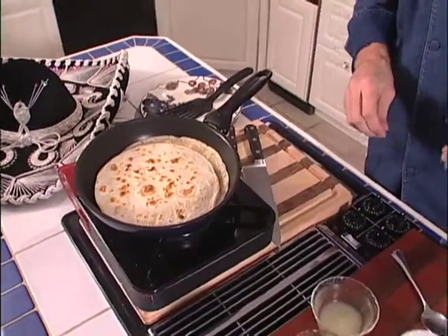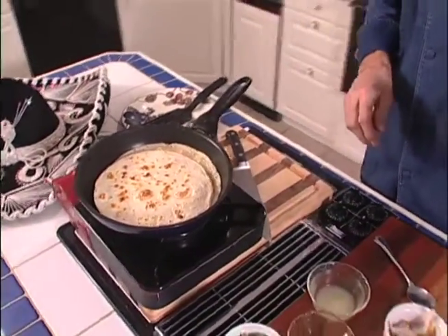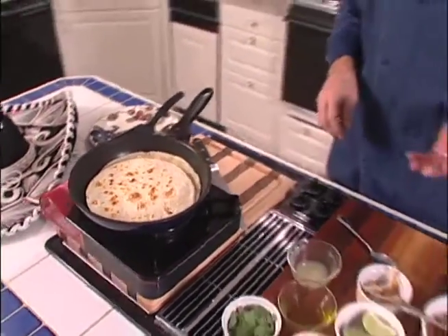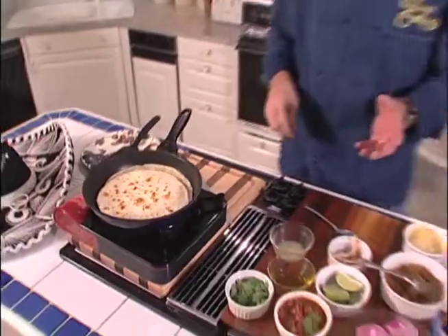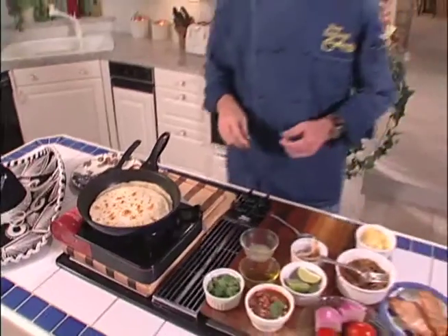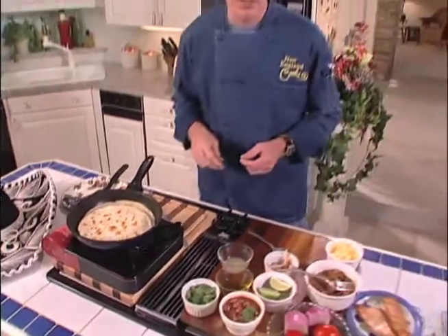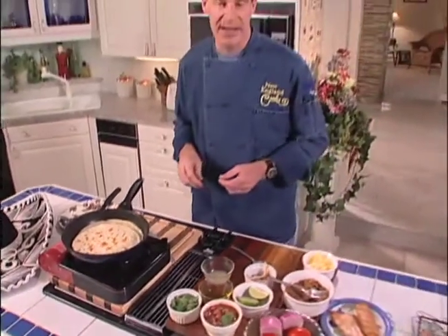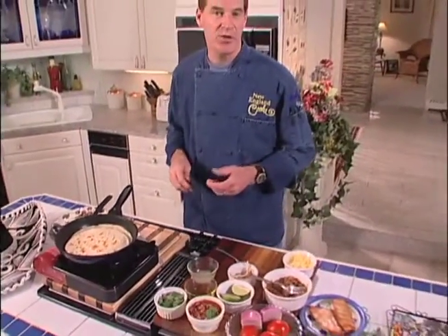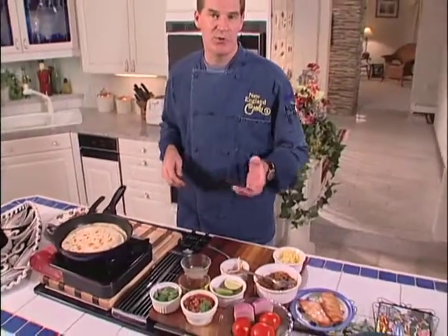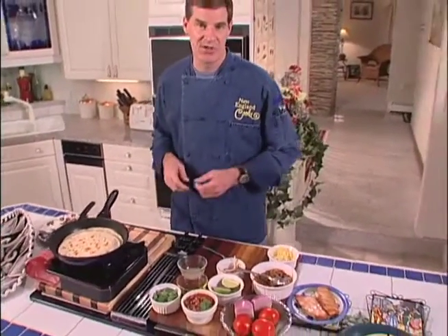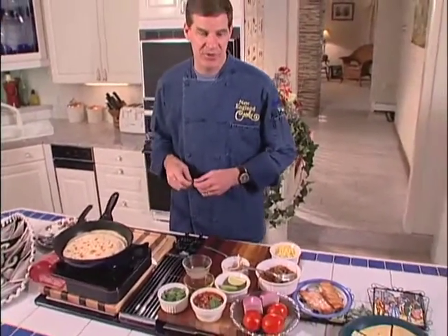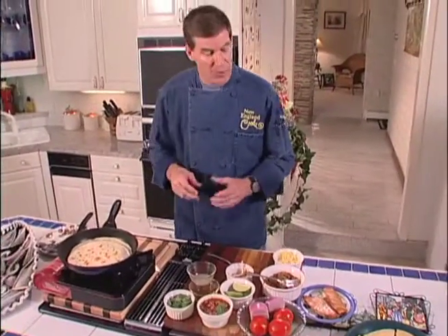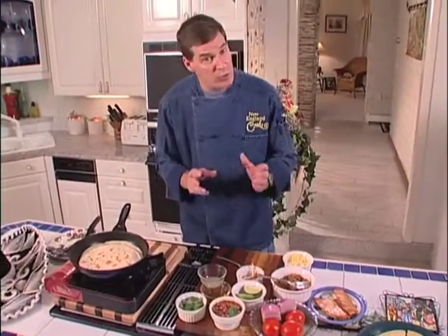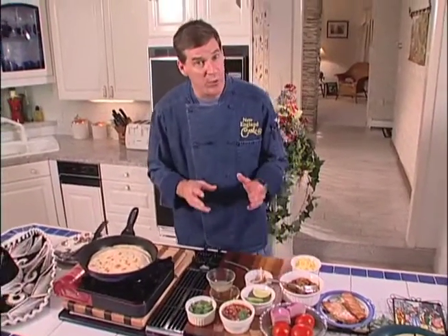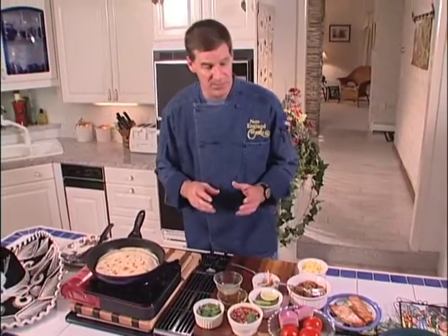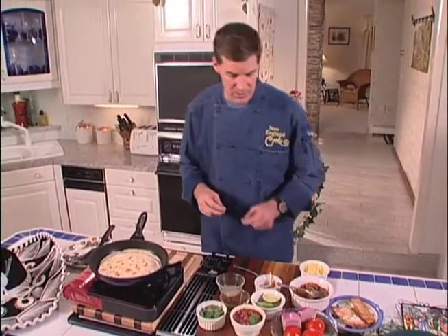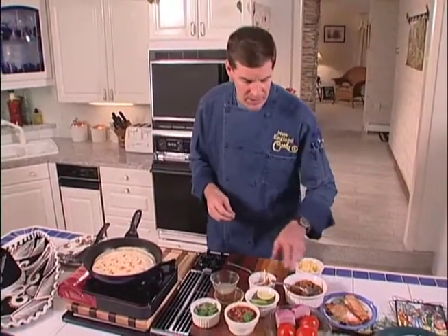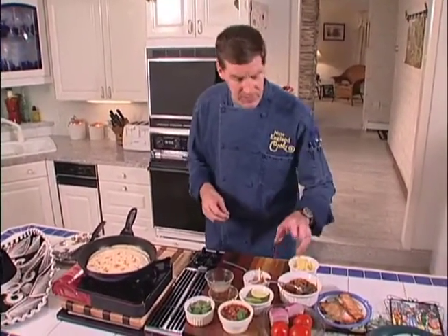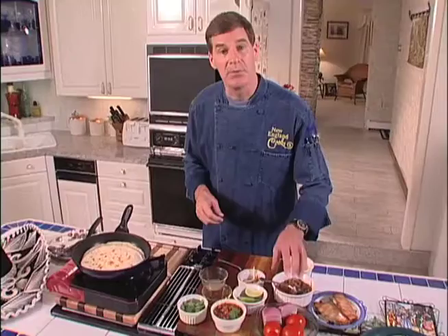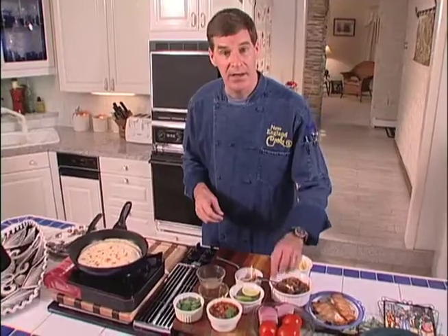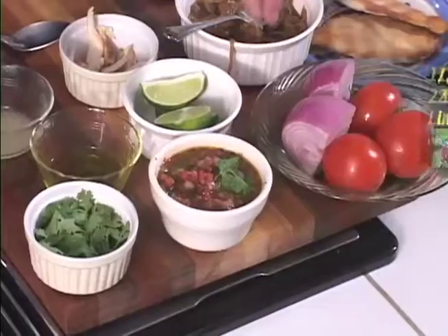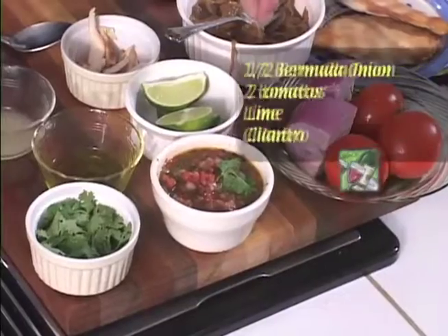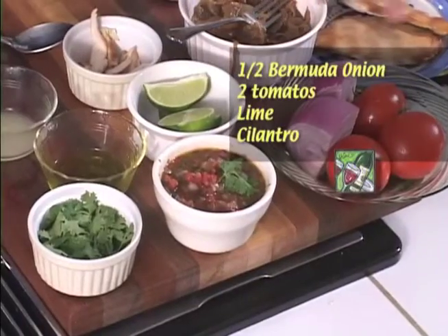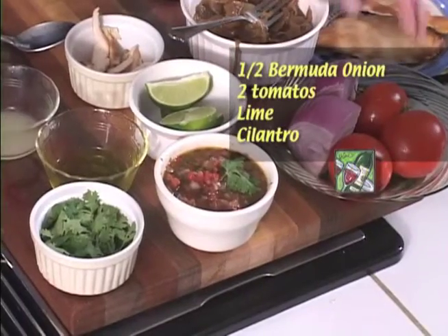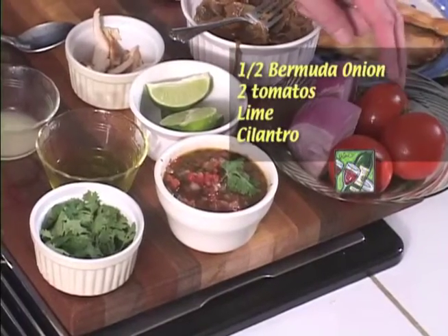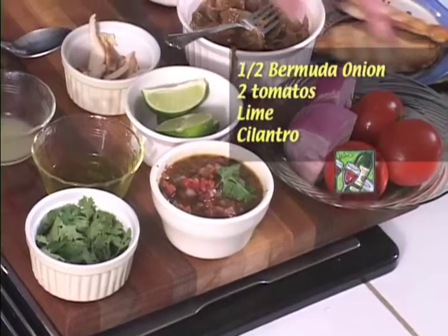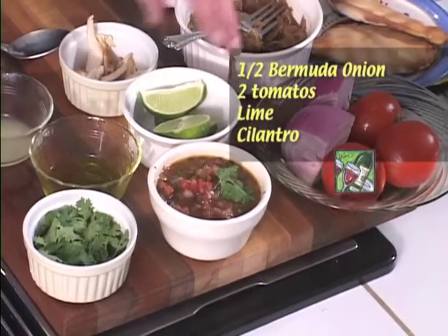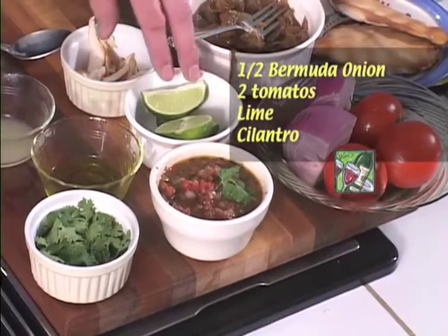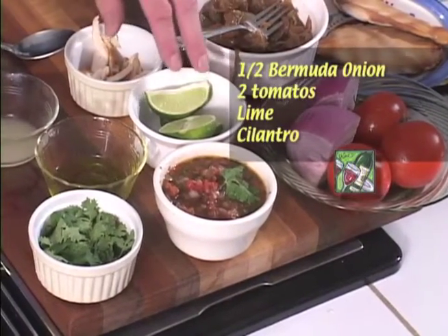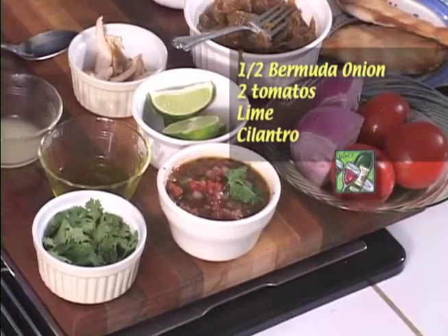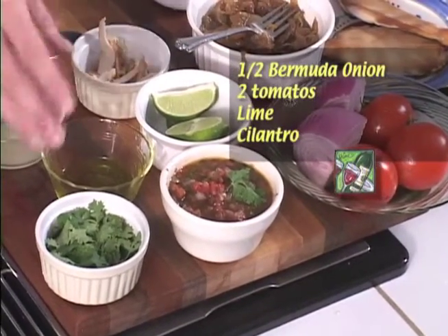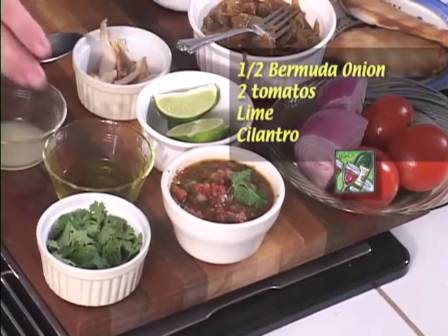Now, we made a homemade salsa today. You can use salsa out of a jar, but it was really quite simple to do. We've got some nice Bermuda onion and some fresh tomato, some lime, and cilantro.